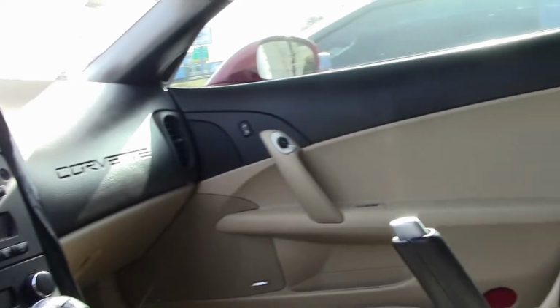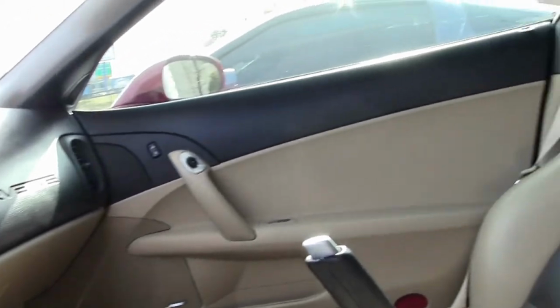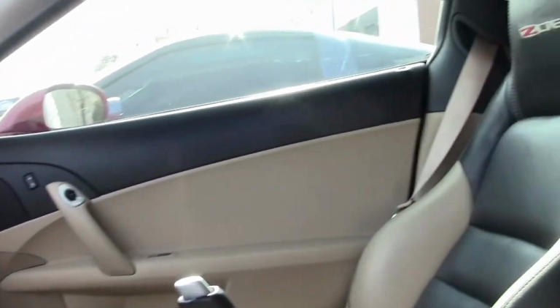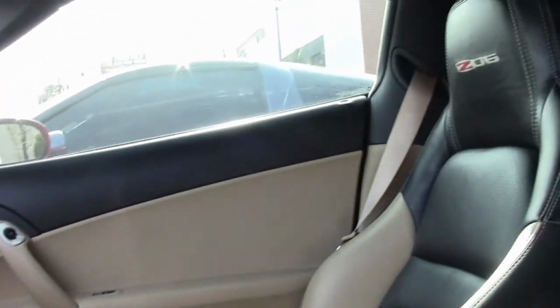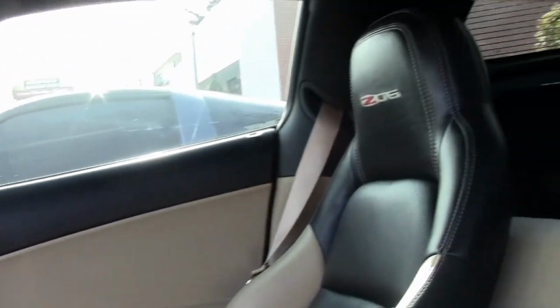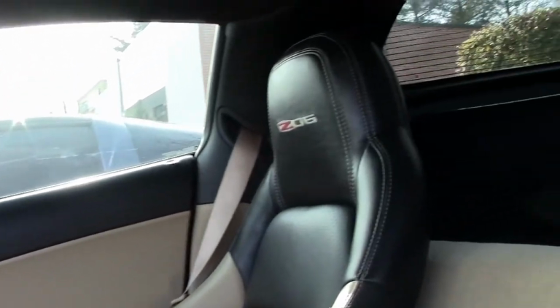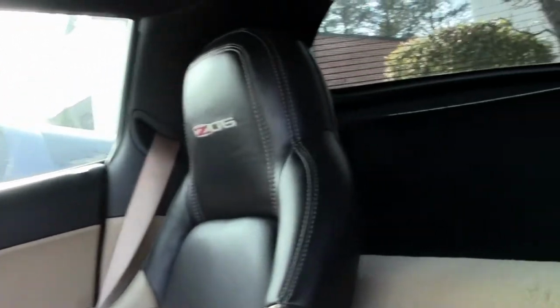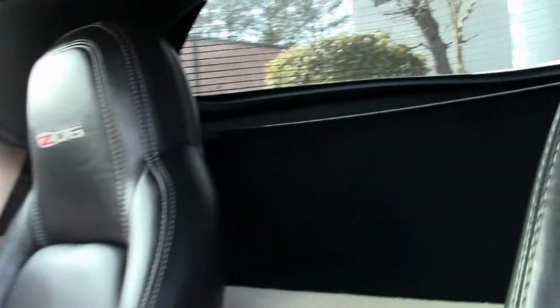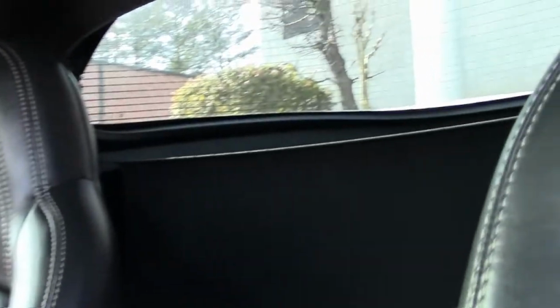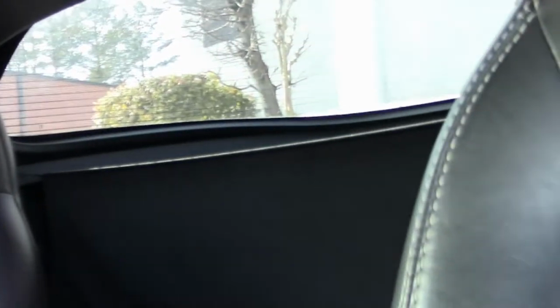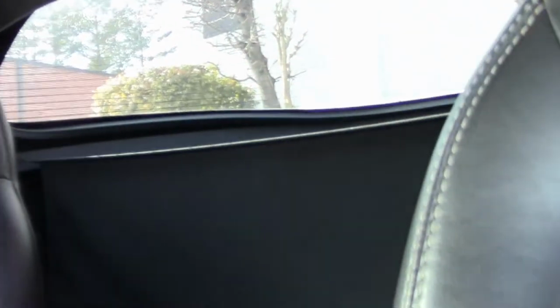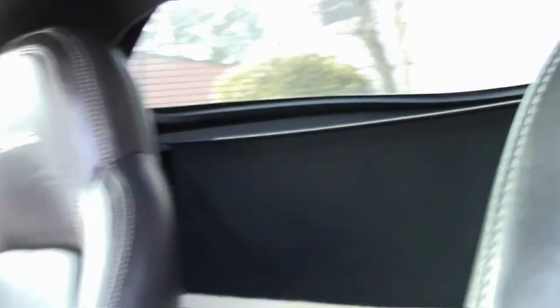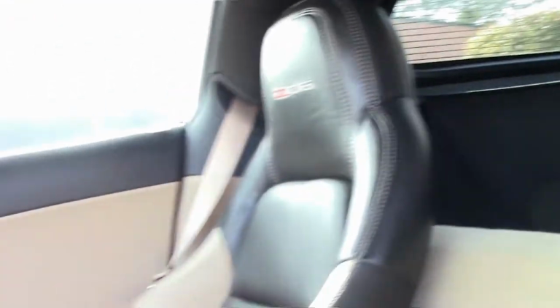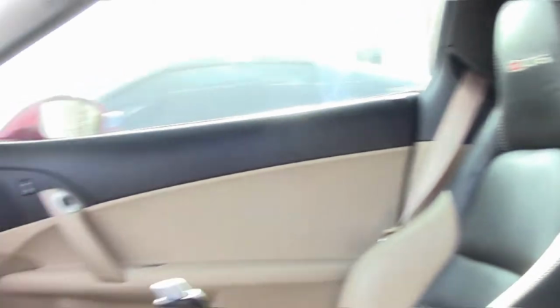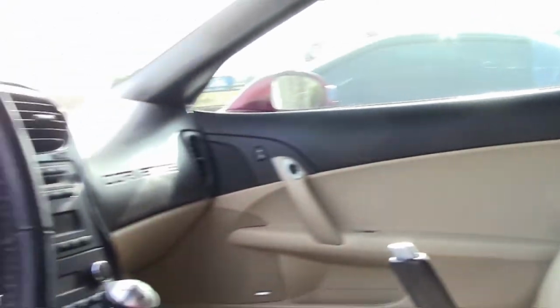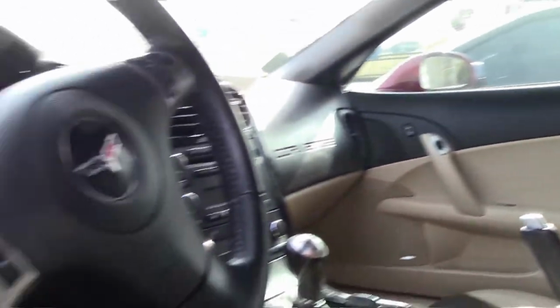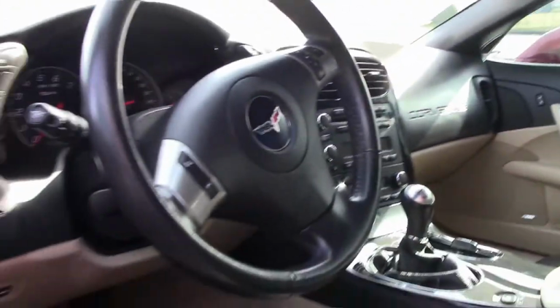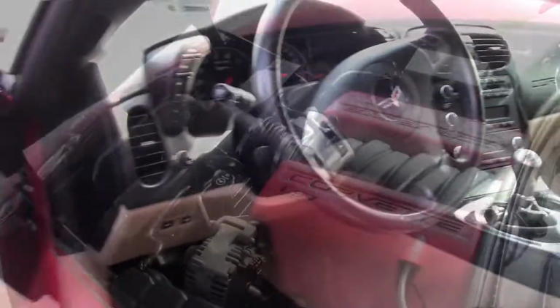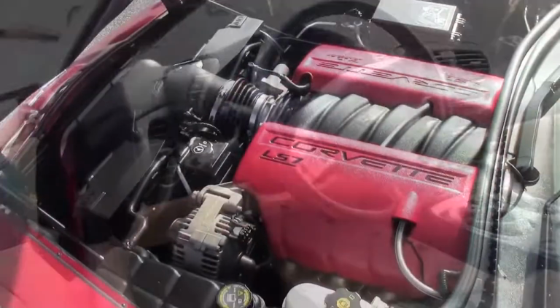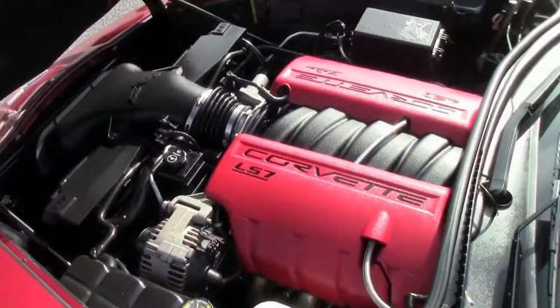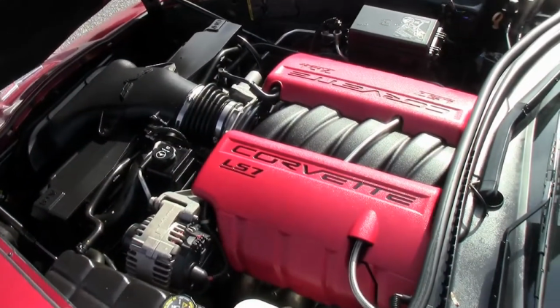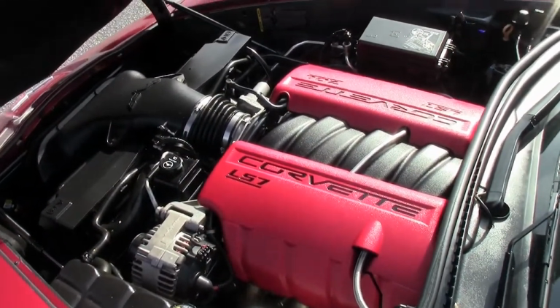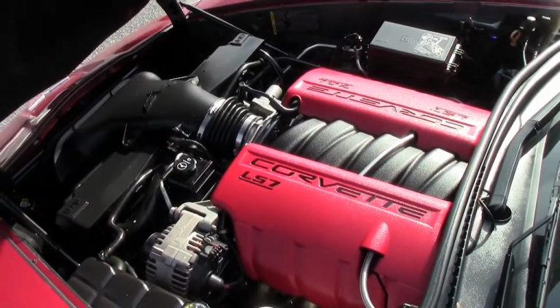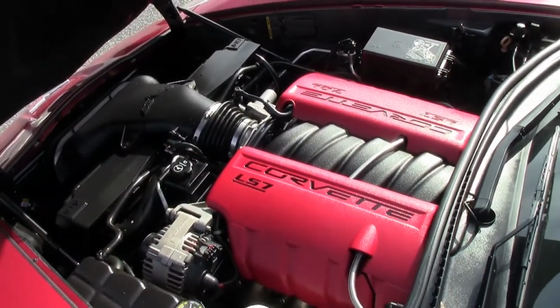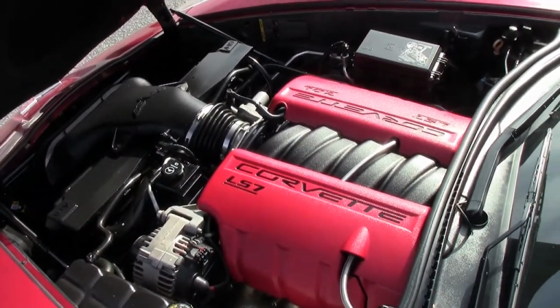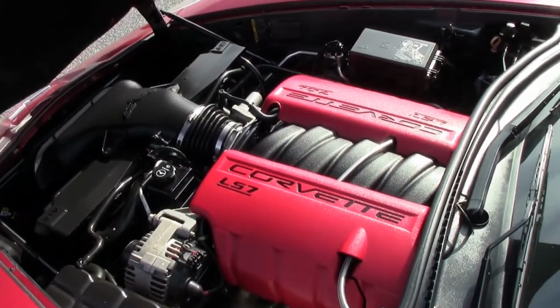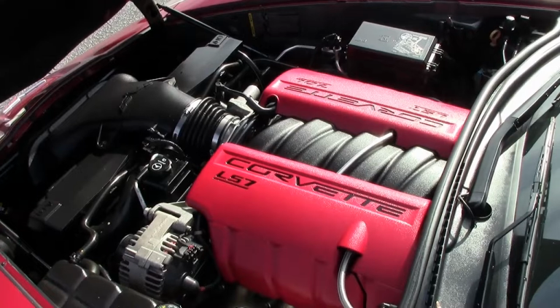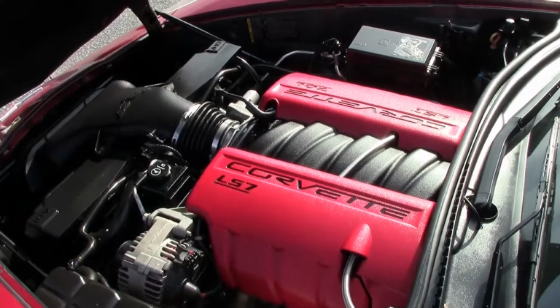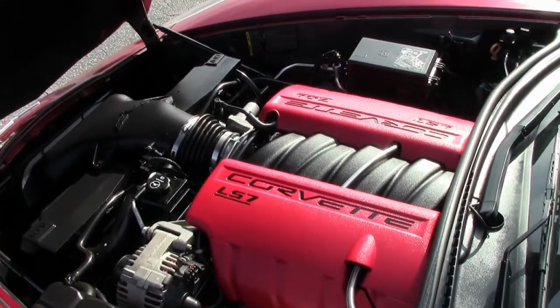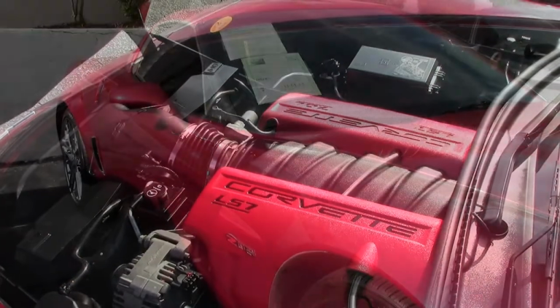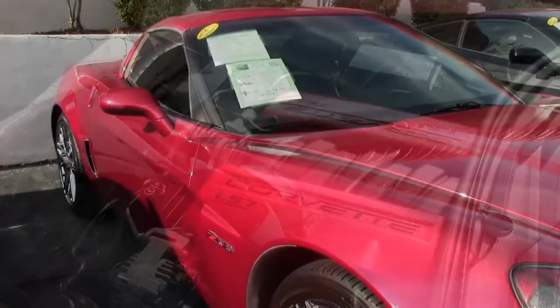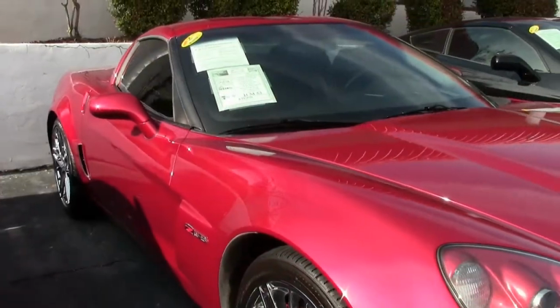This is a rare C6 Z06 with 53,000 miles. It's a great price, great mileage, and a rare car that would make a very special addition to your garage today.